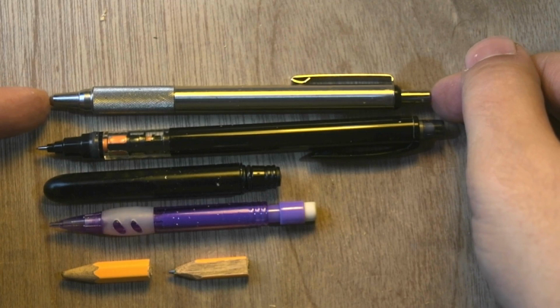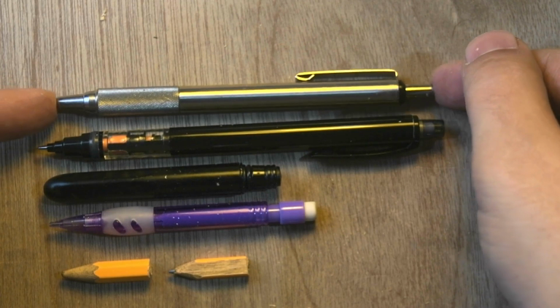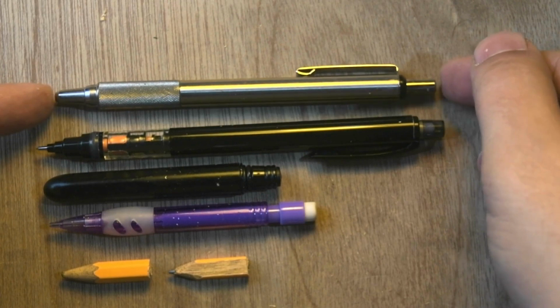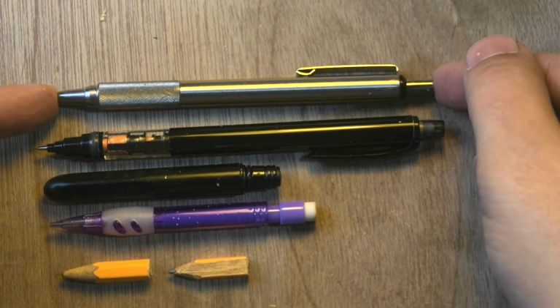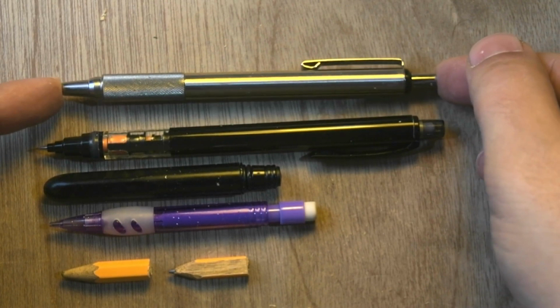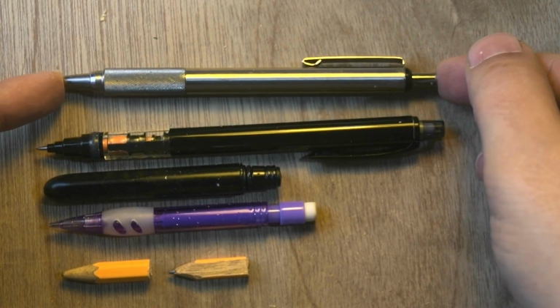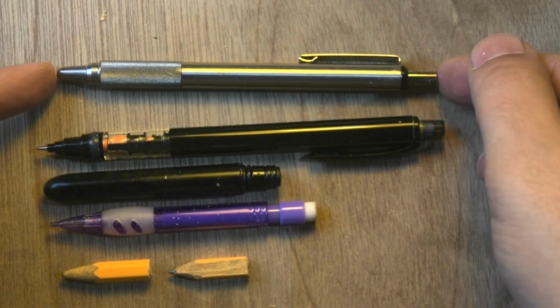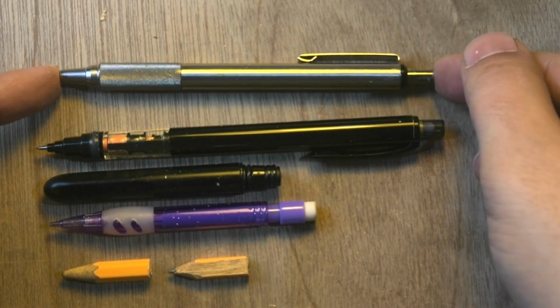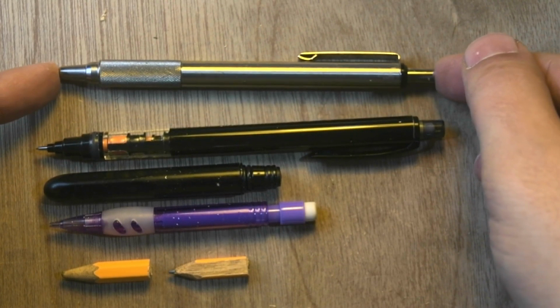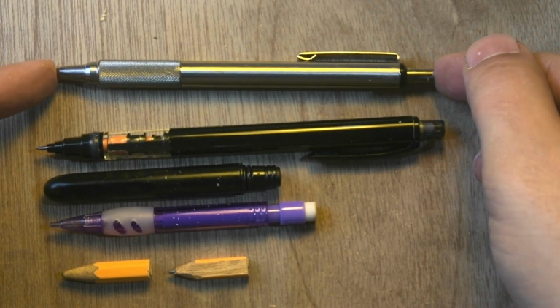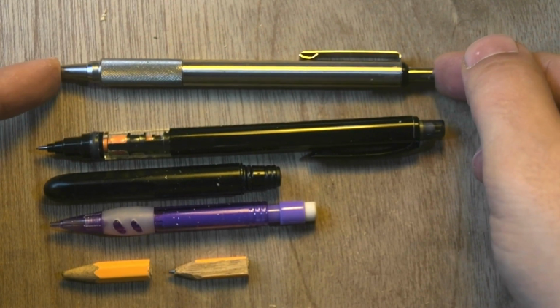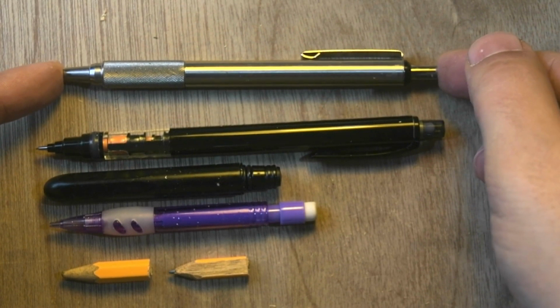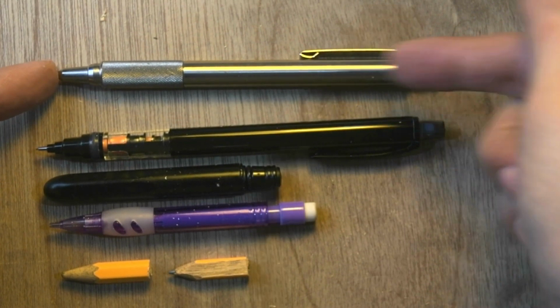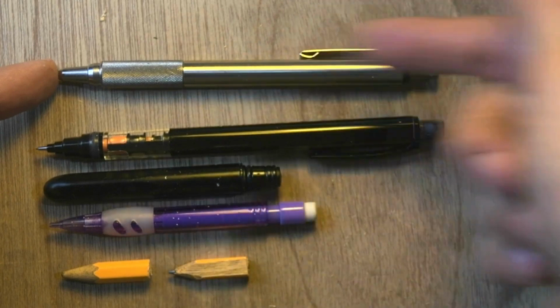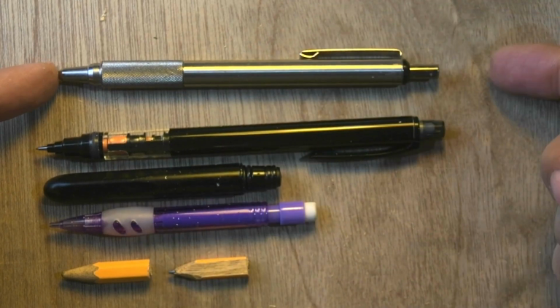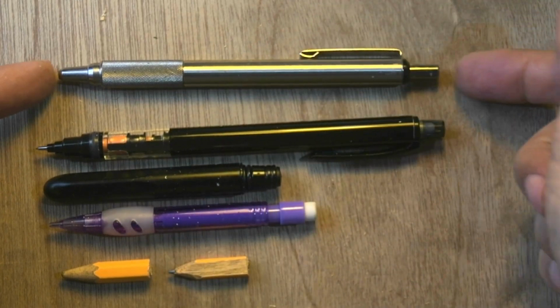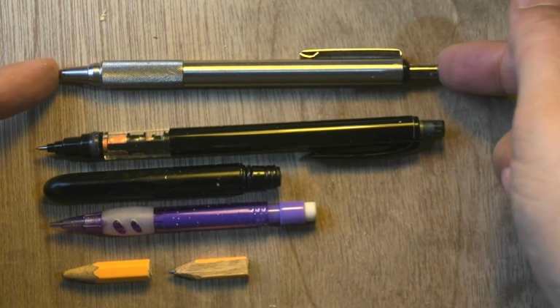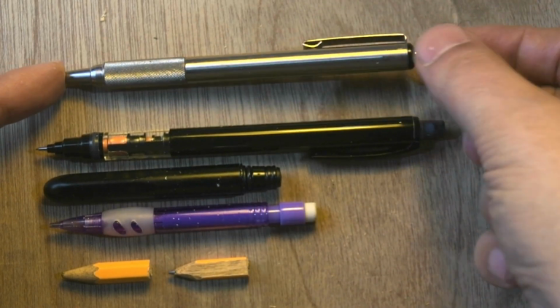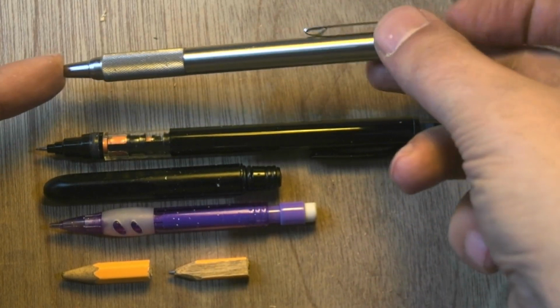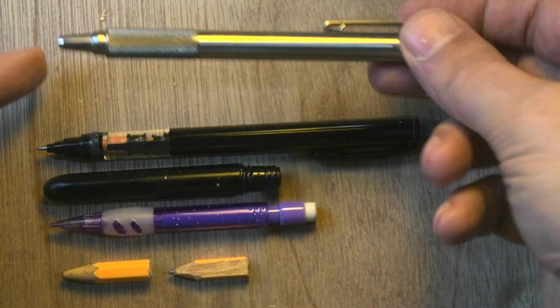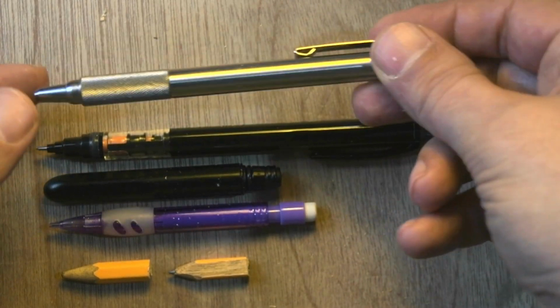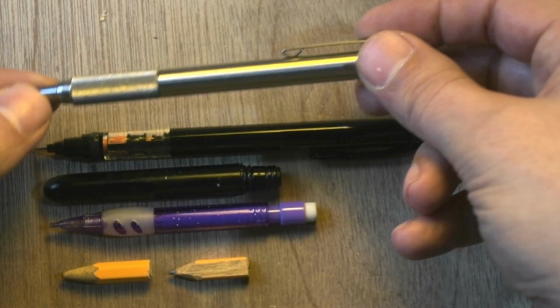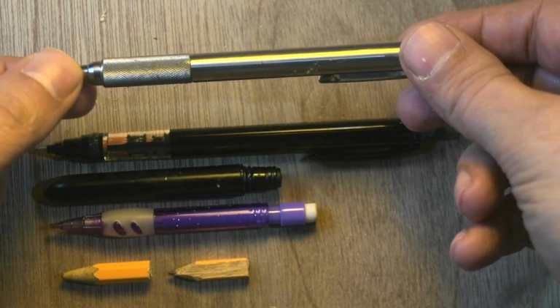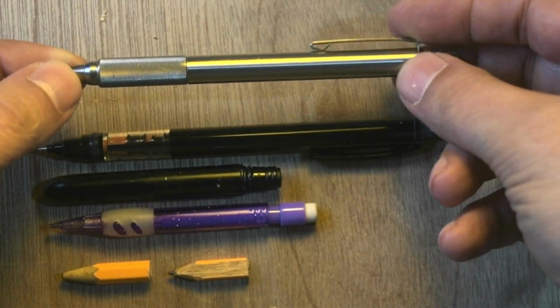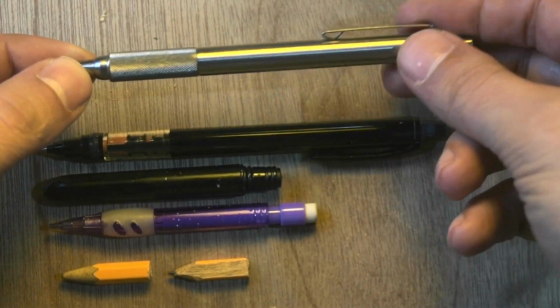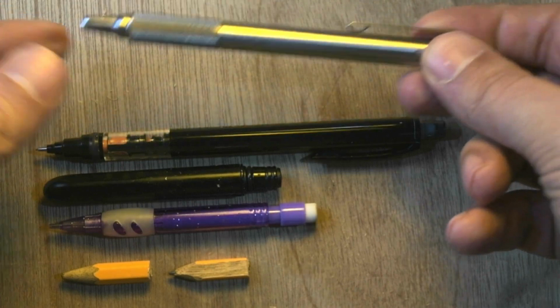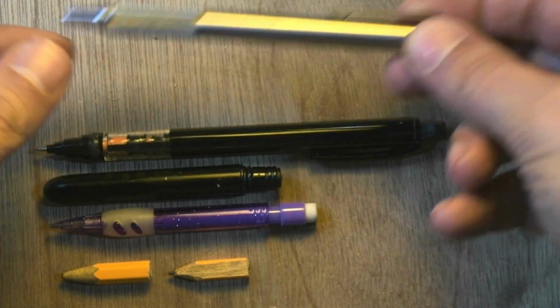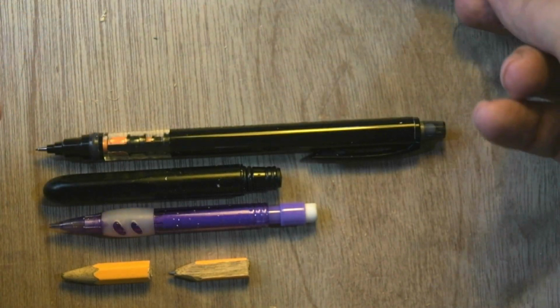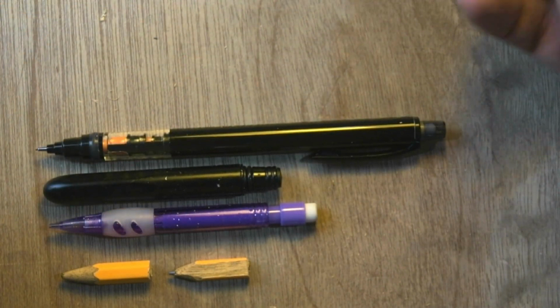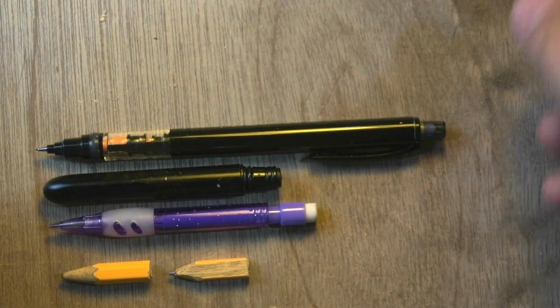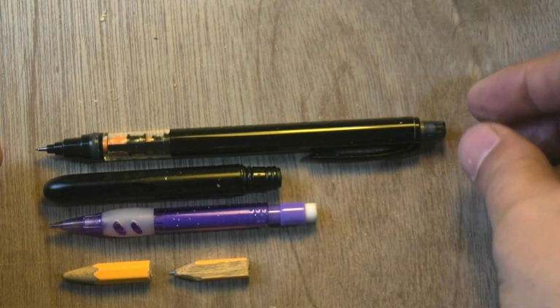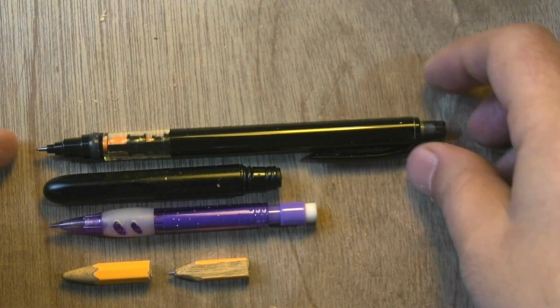The Zebra is also a much beloved pen. It looks pretty nice and it's metallic, so some argue it has a self-defense capability.